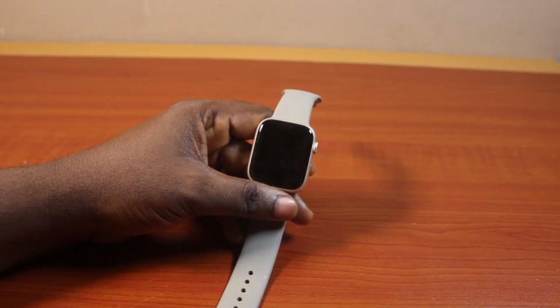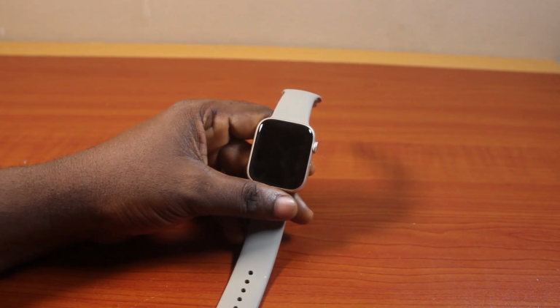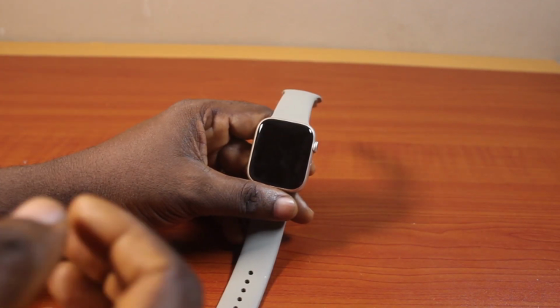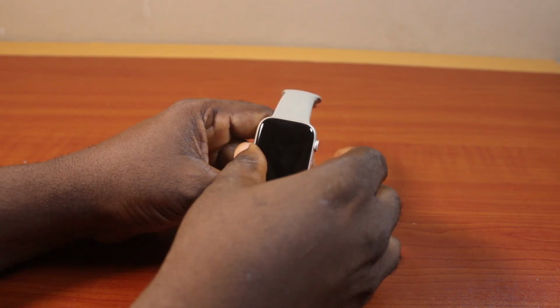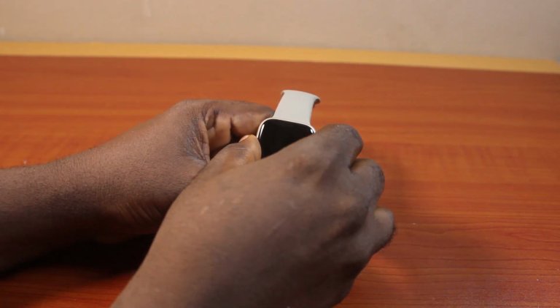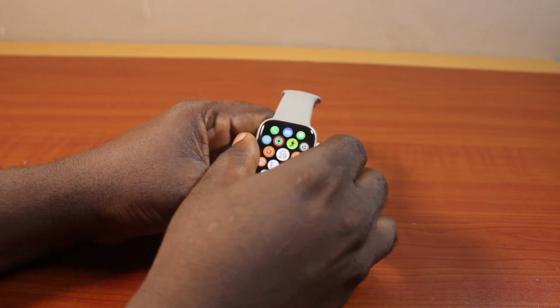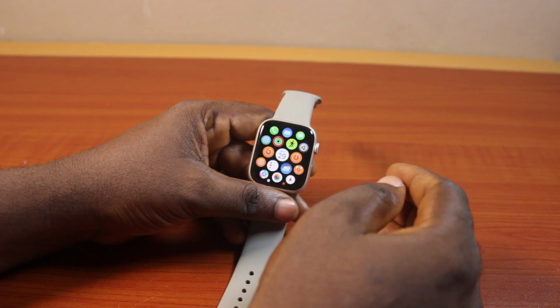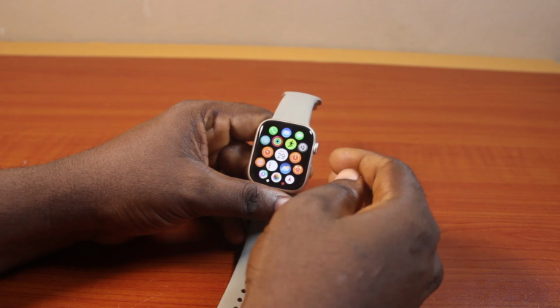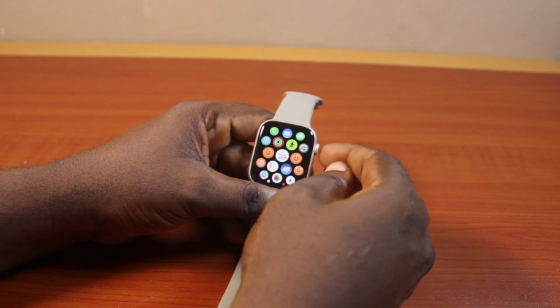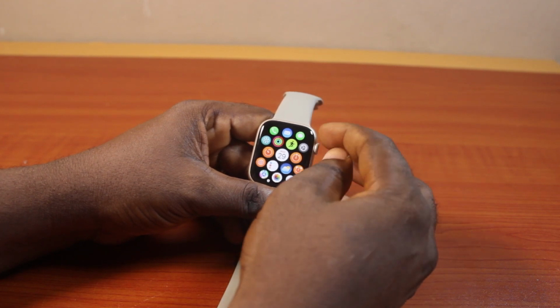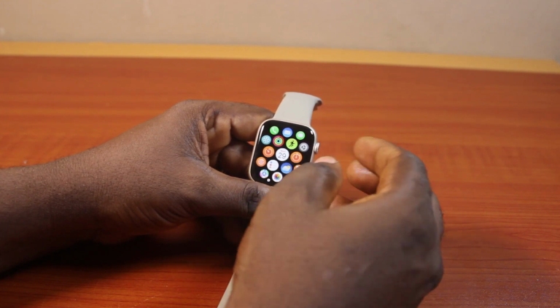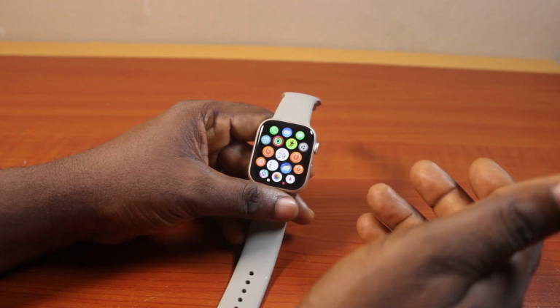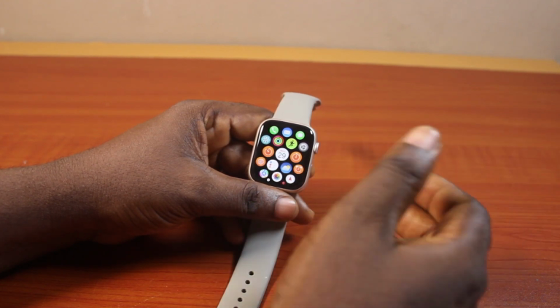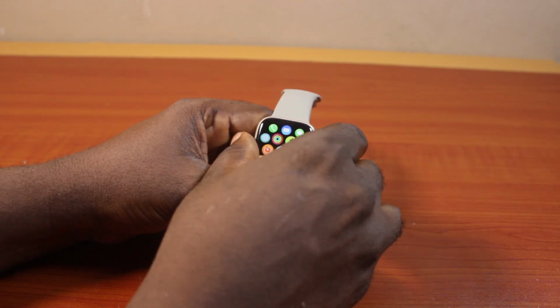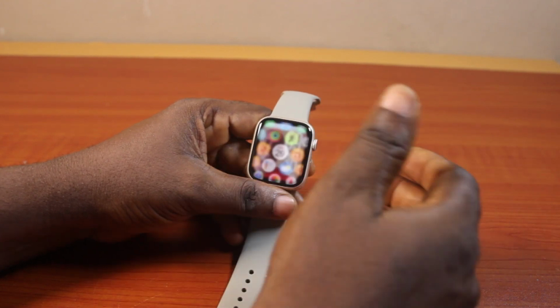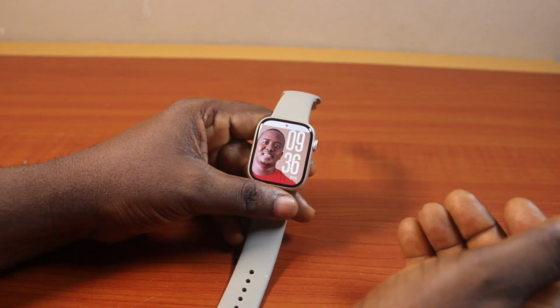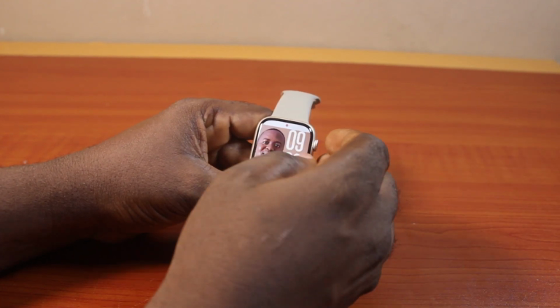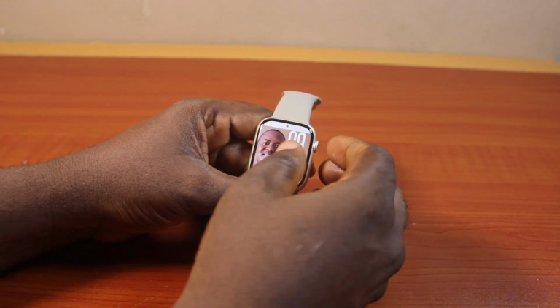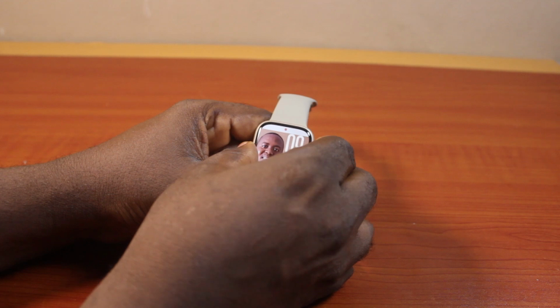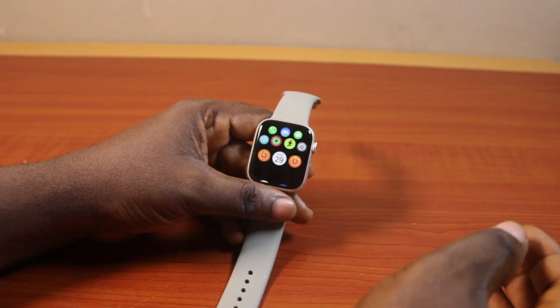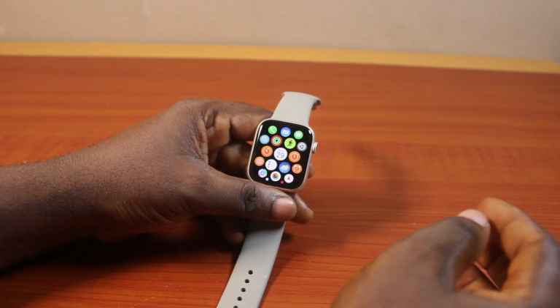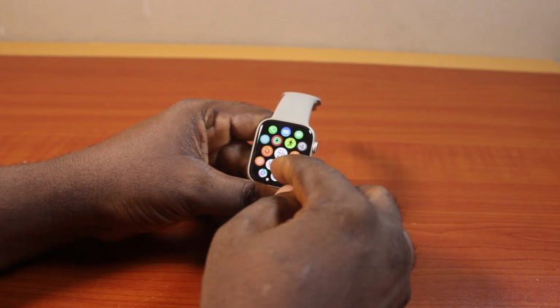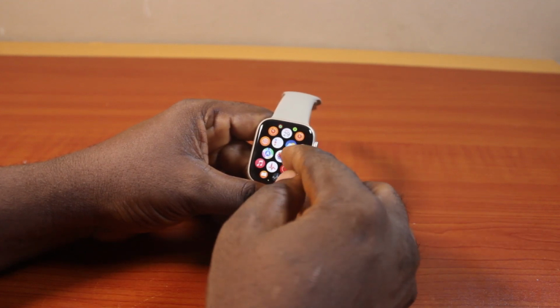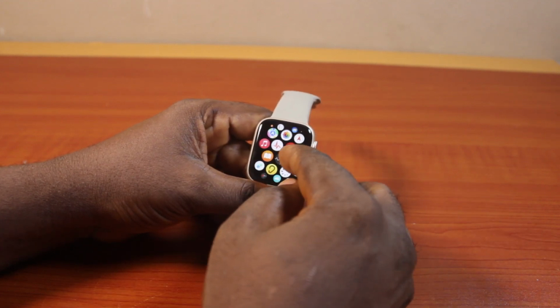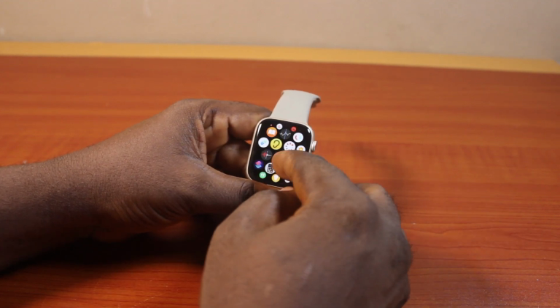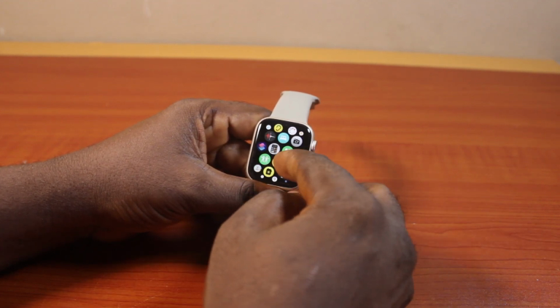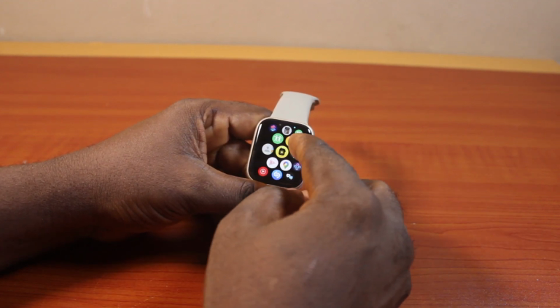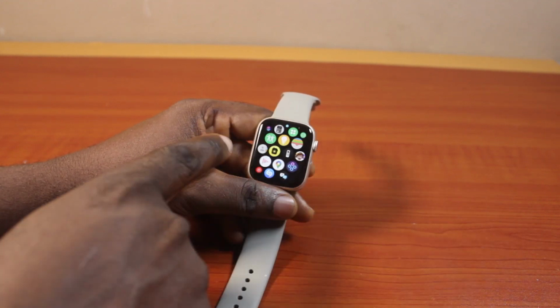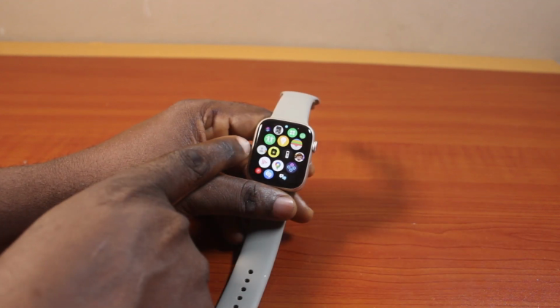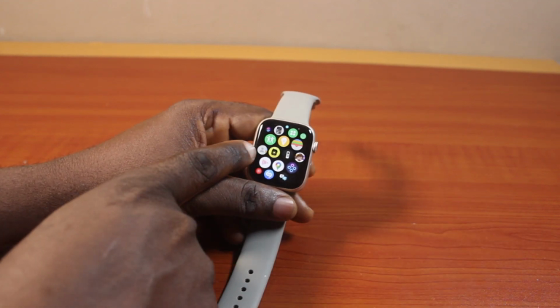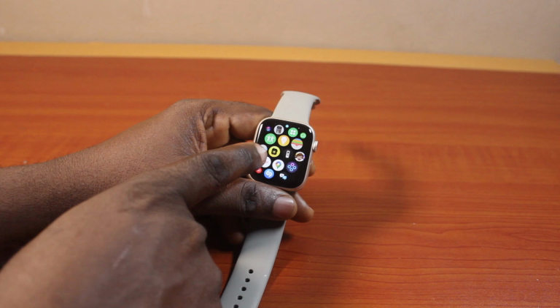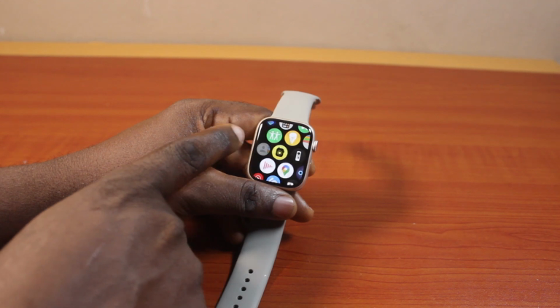Now to delete a phone number on Apple Watch Series 9, all you need to do is press the Digital Crown to come to the app screen. If you're on the watch face, press the Digital Crown, then scroll down until you get to the Contacts icon and click on it.